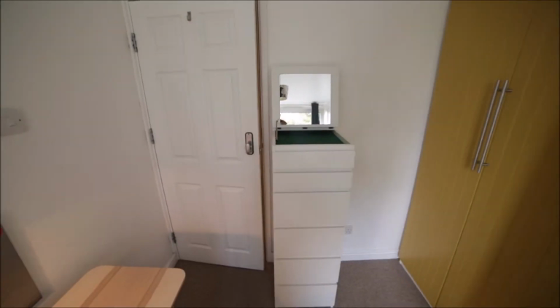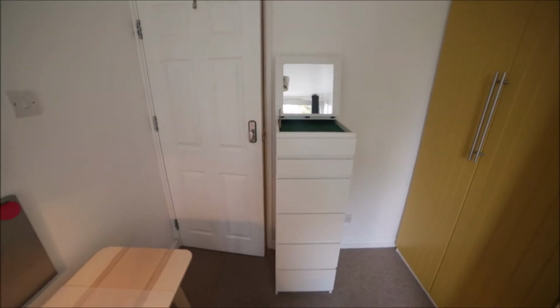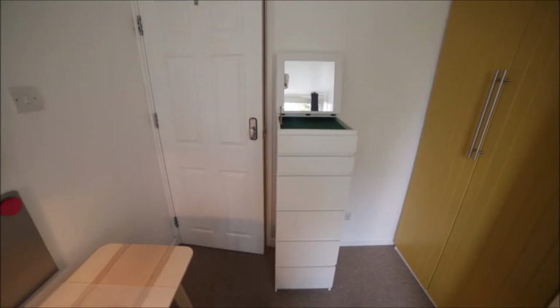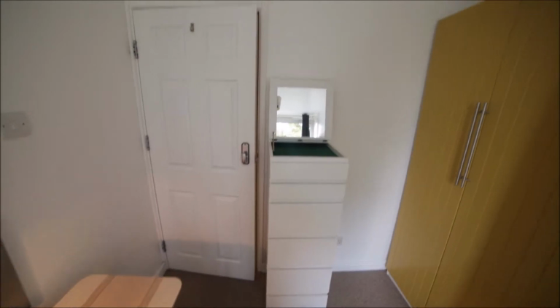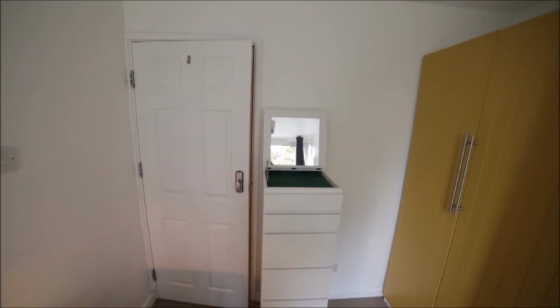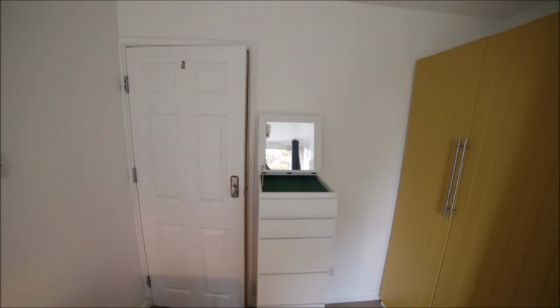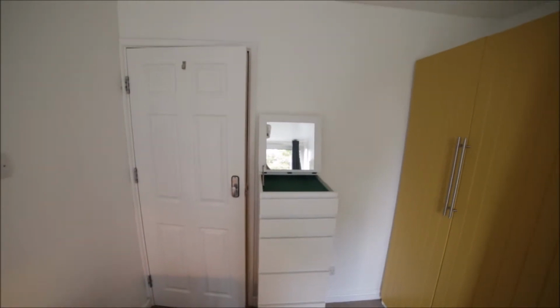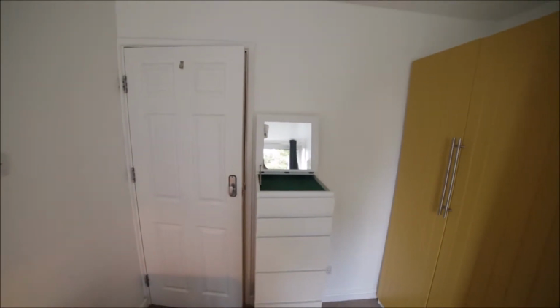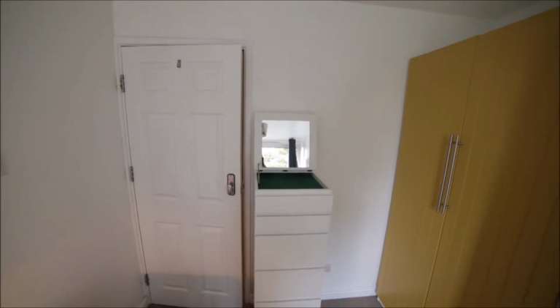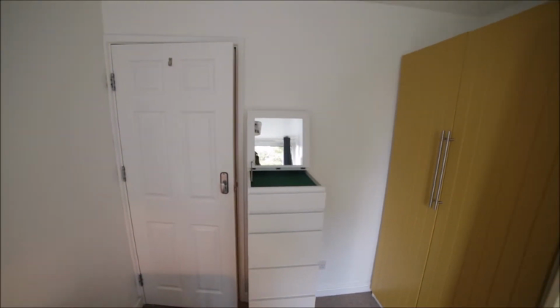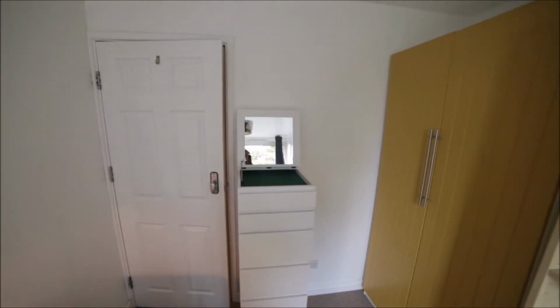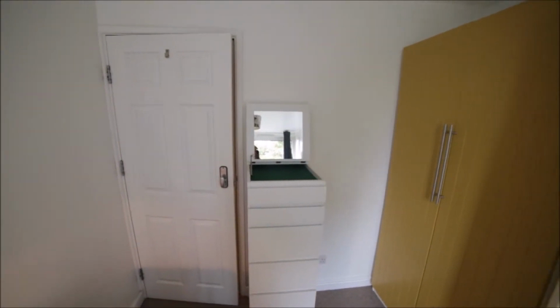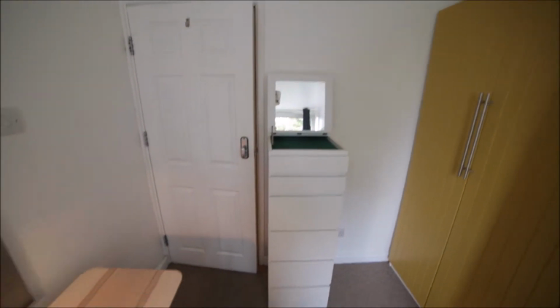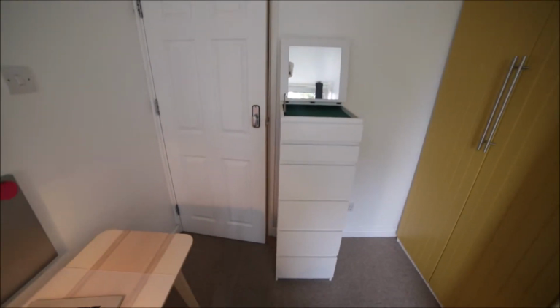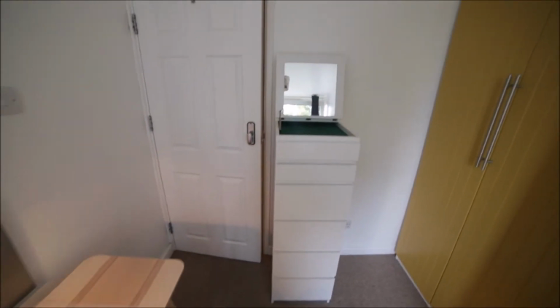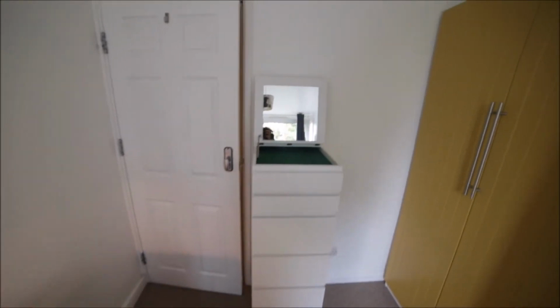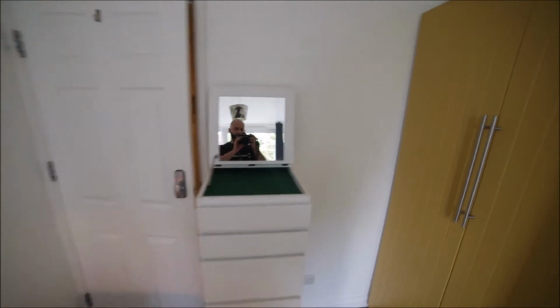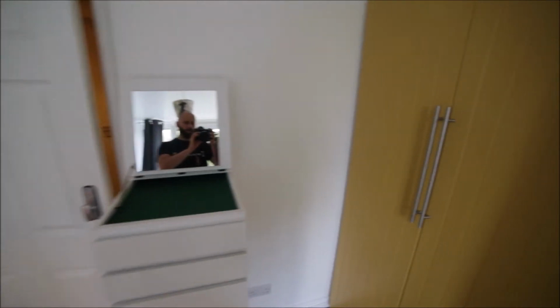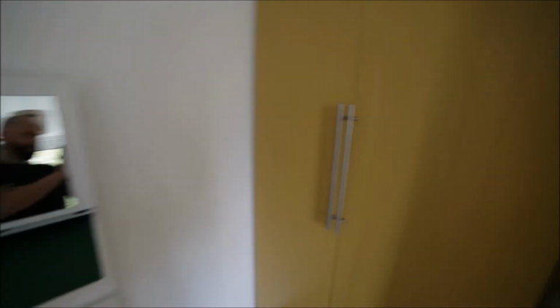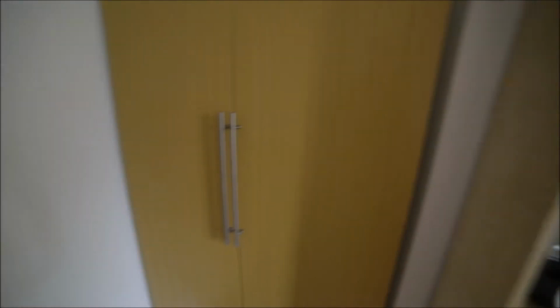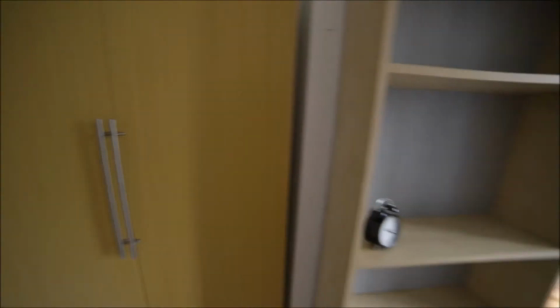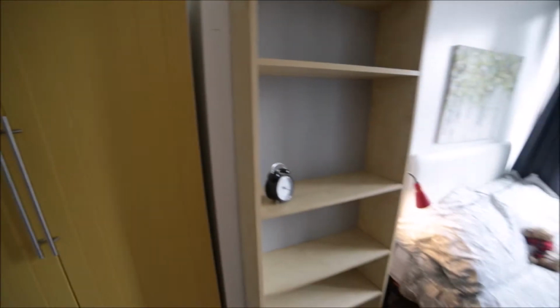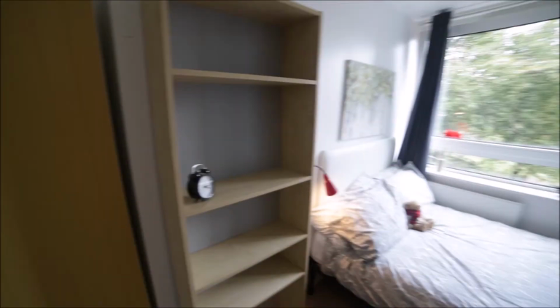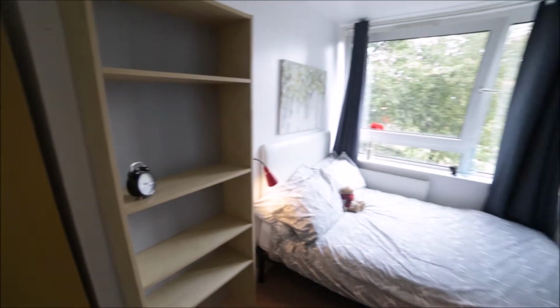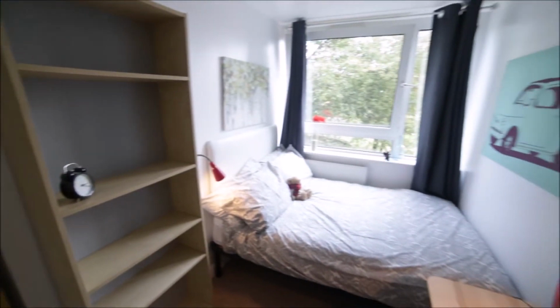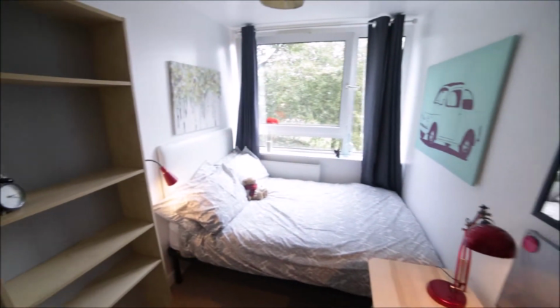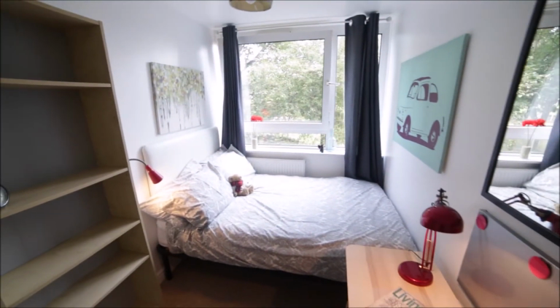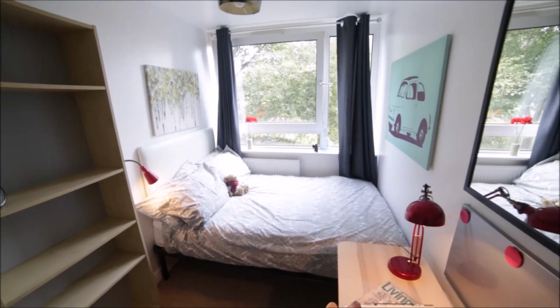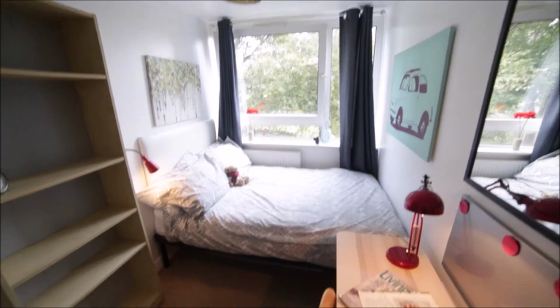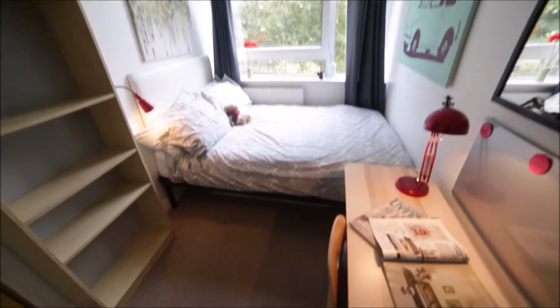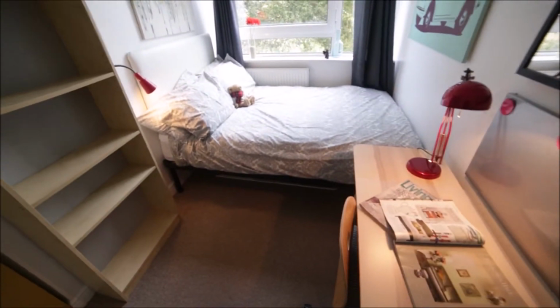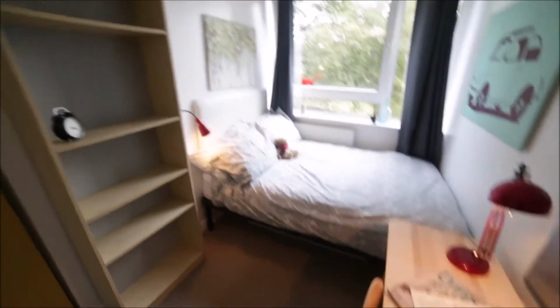And an extra mirror as well. So that's bedroom 4.